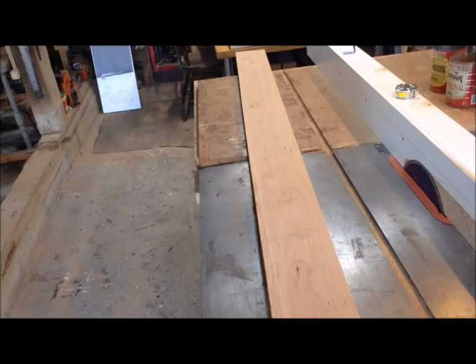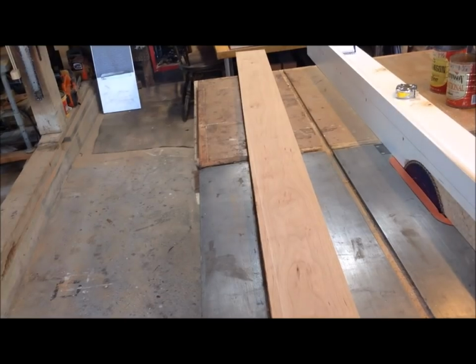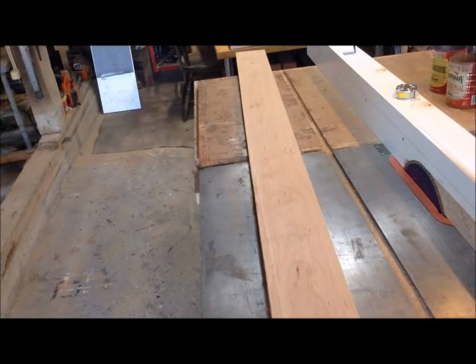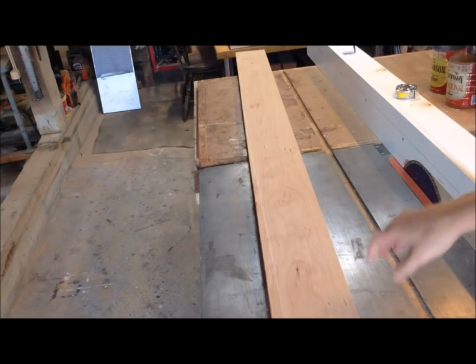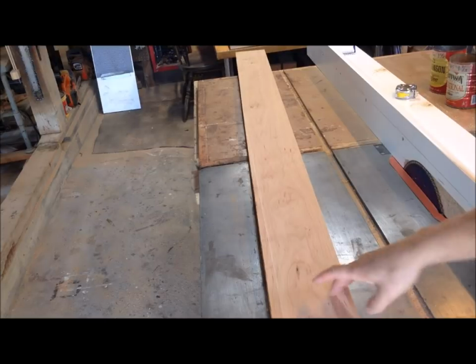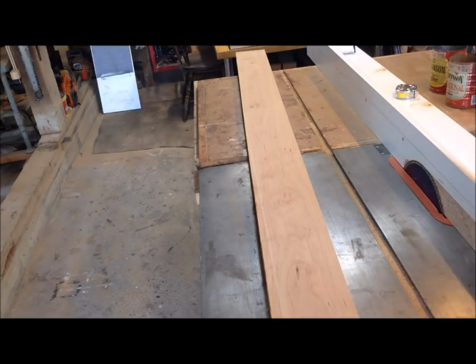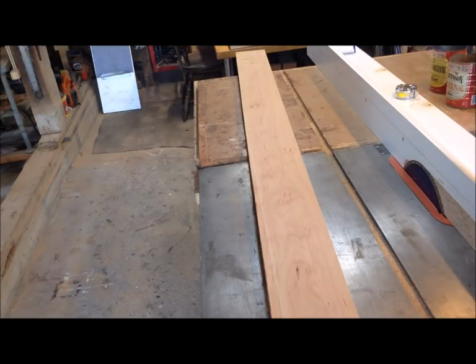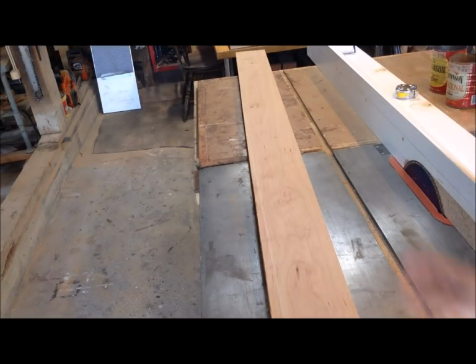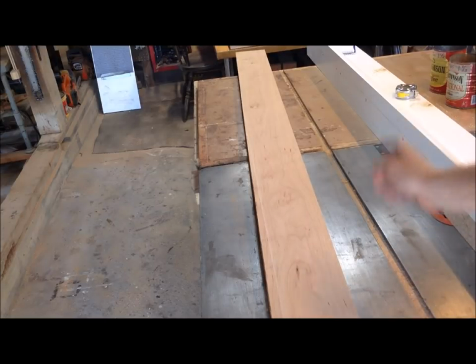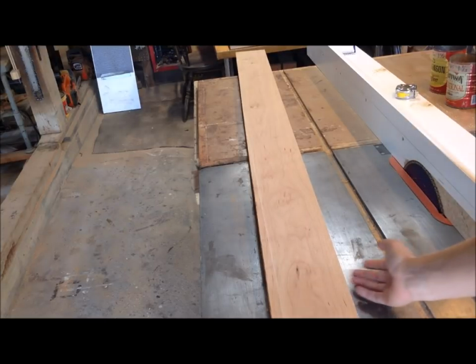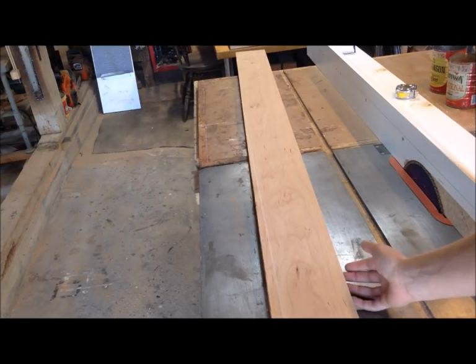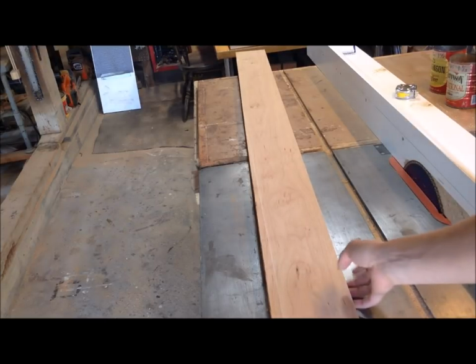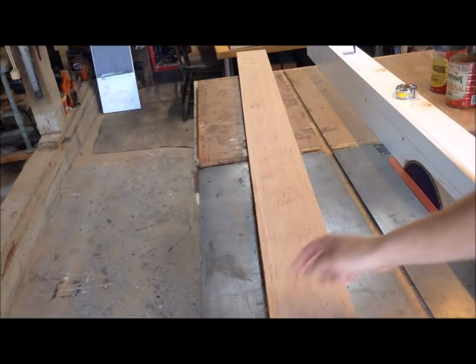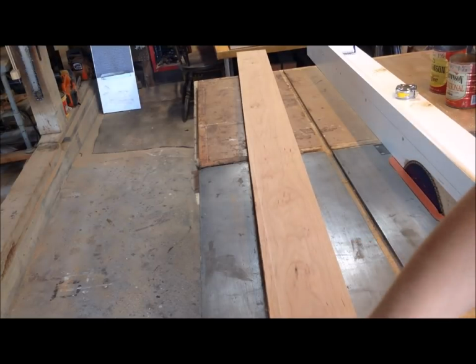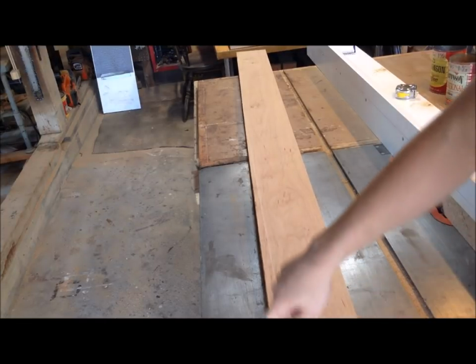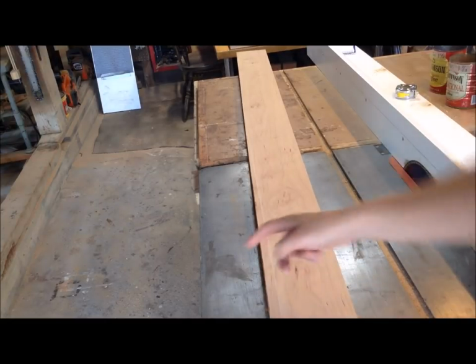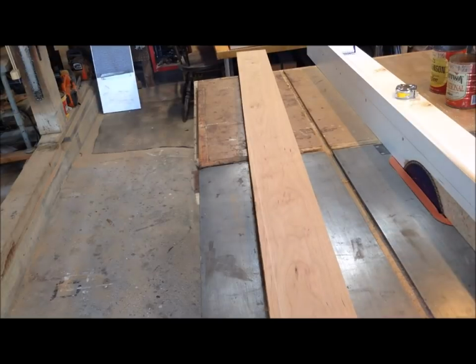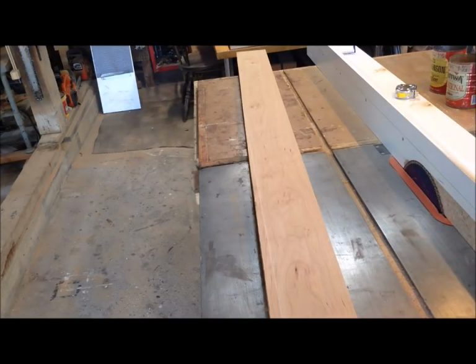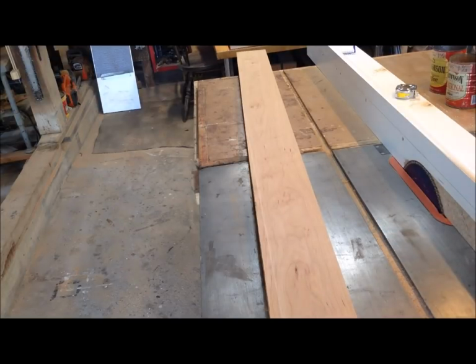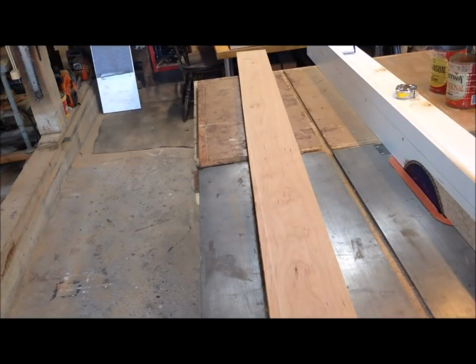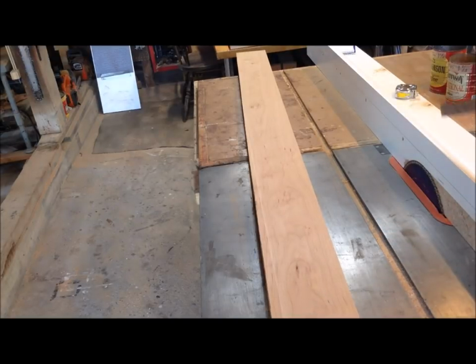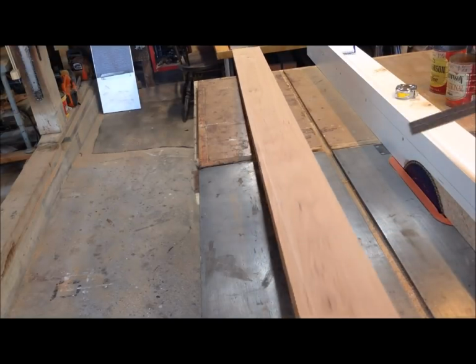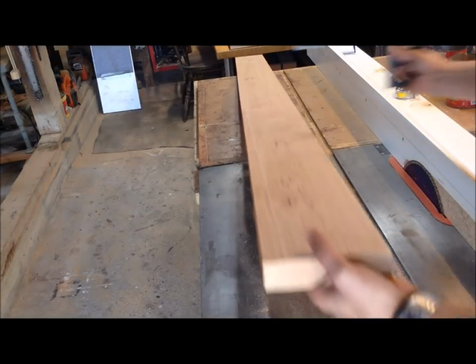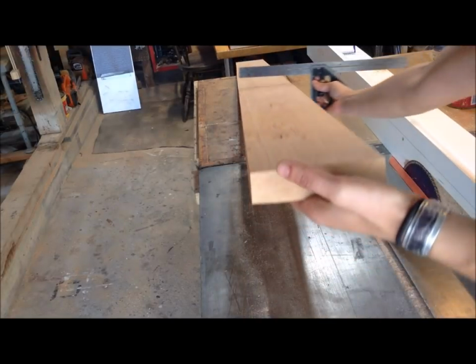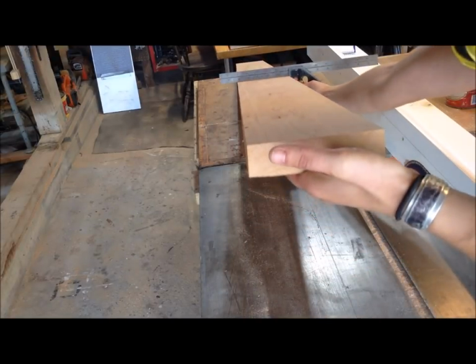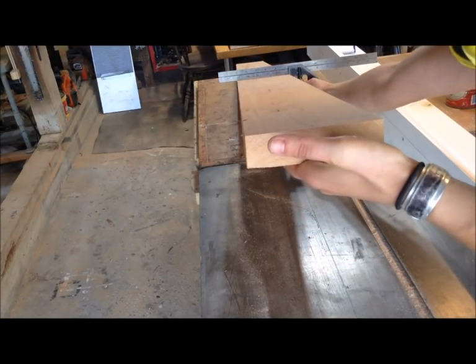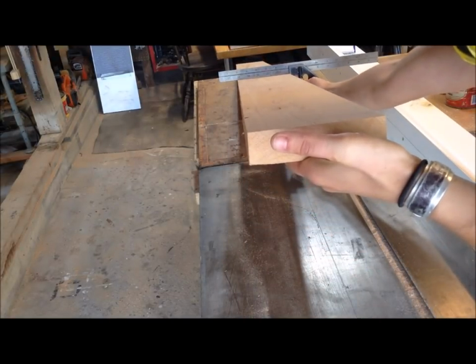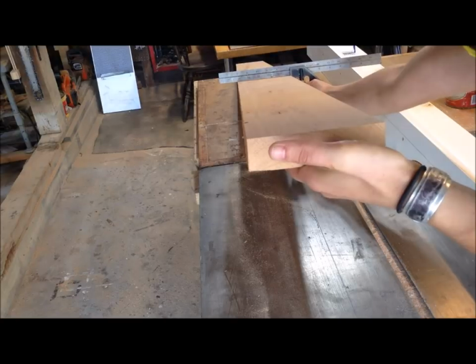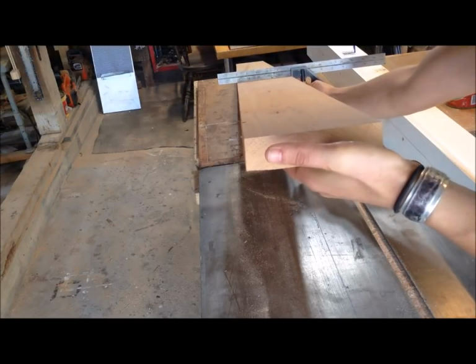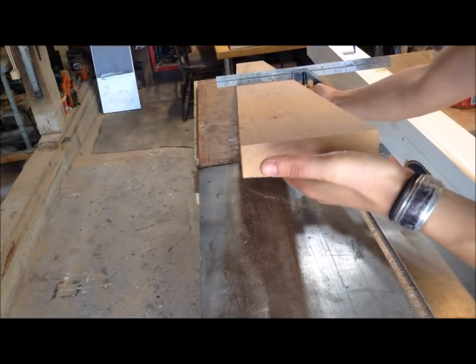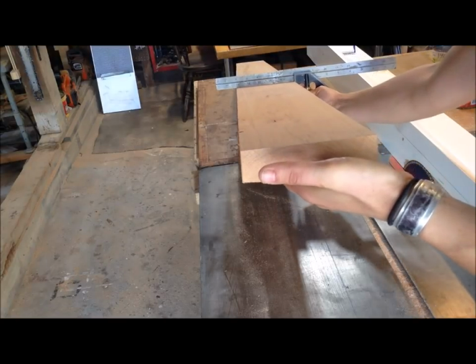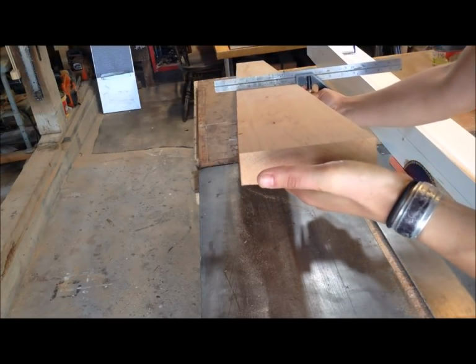I now have this surface on three faces, so I can use this straight edge to rip the last edge clean. Using a square, you can see just how well both those jigs work.